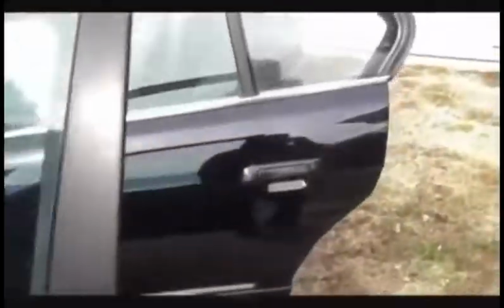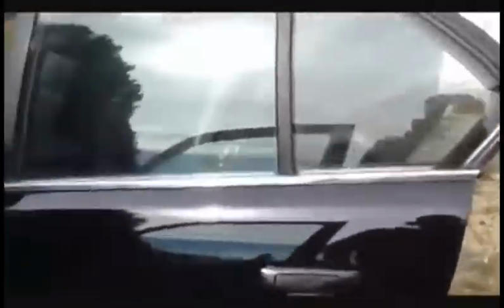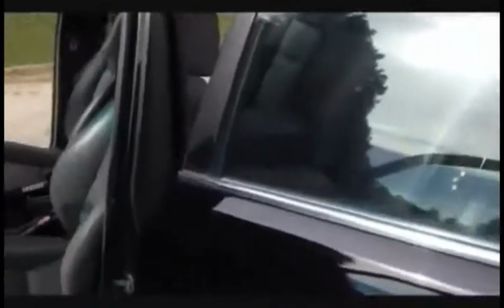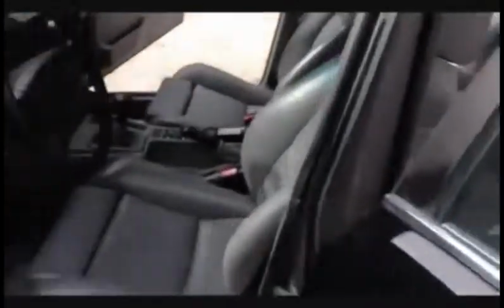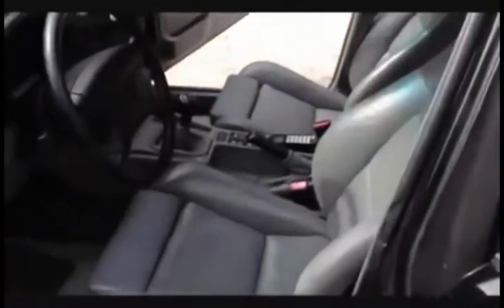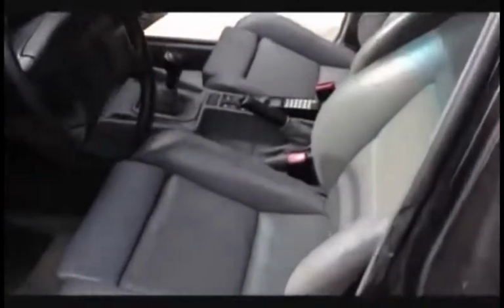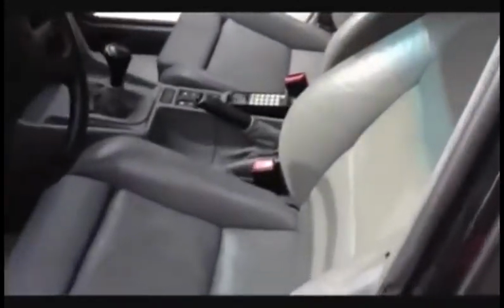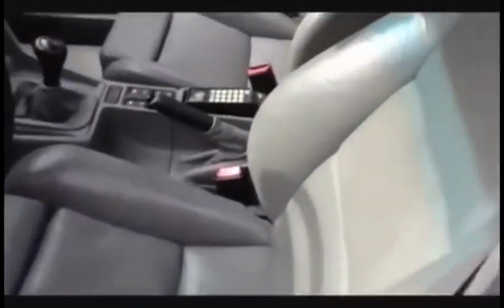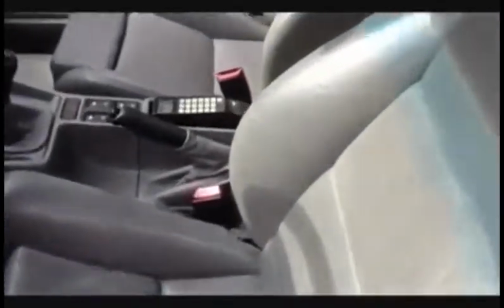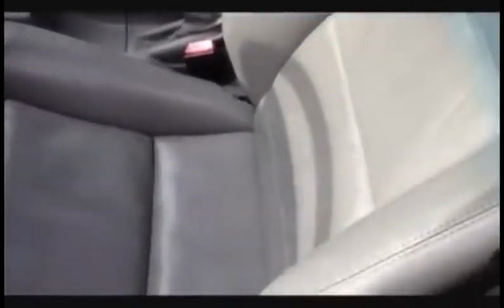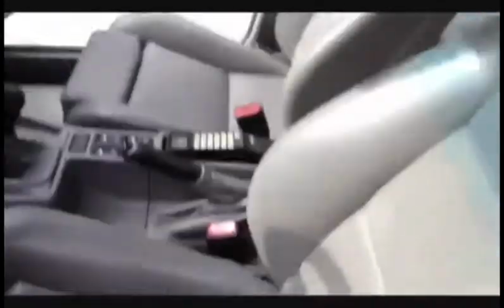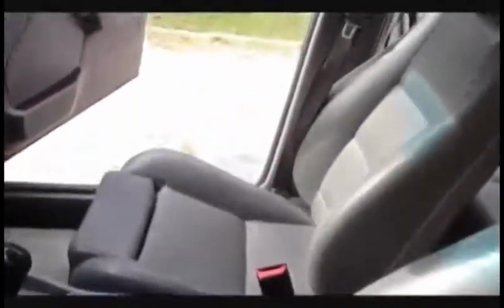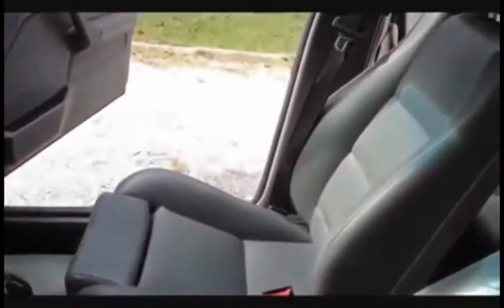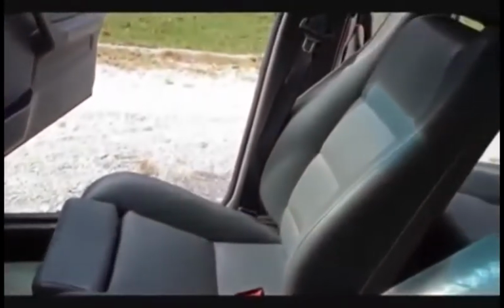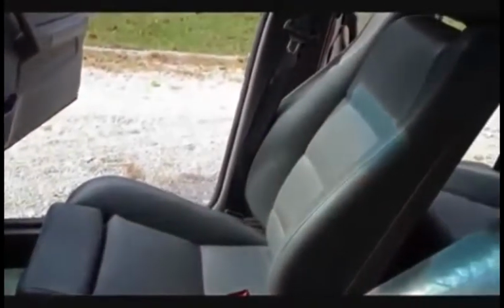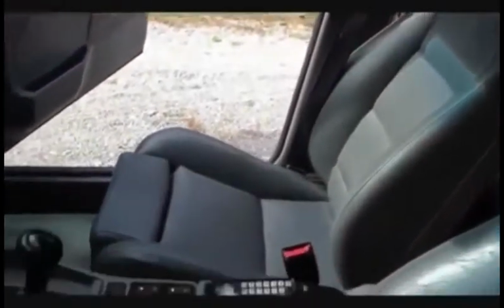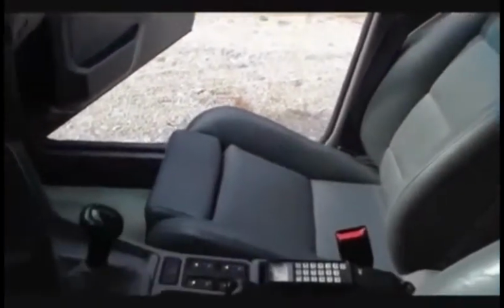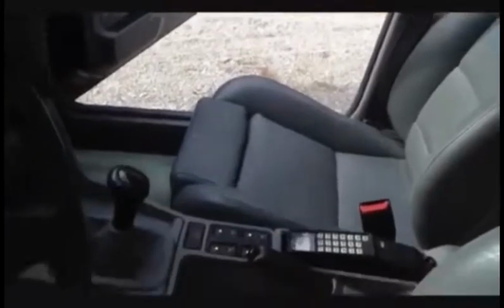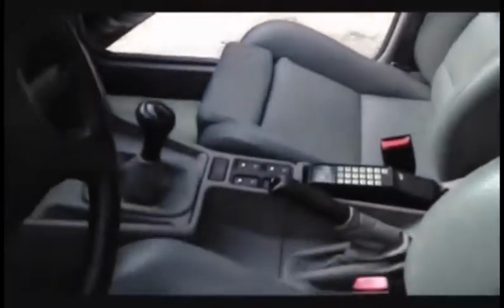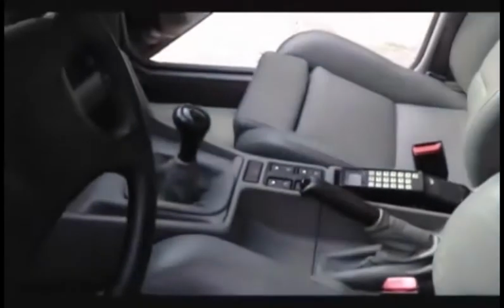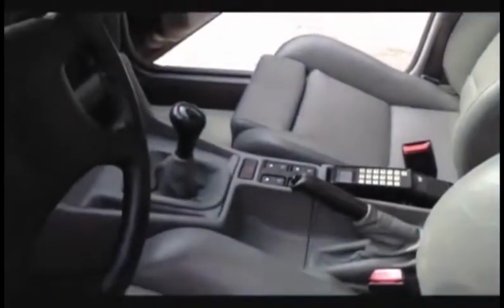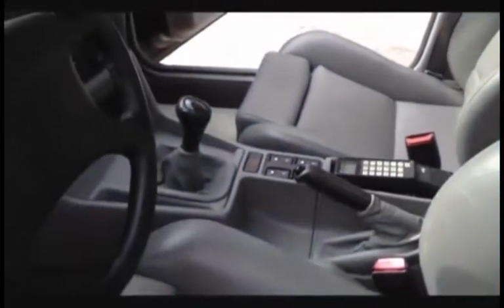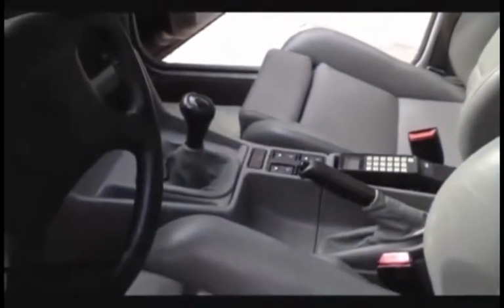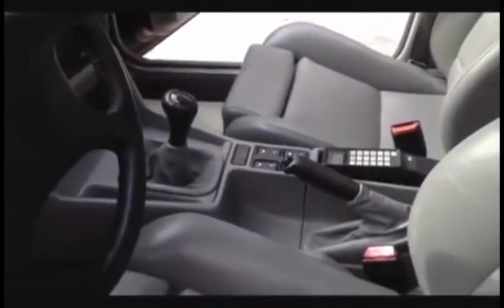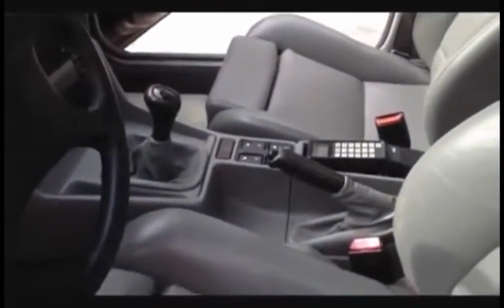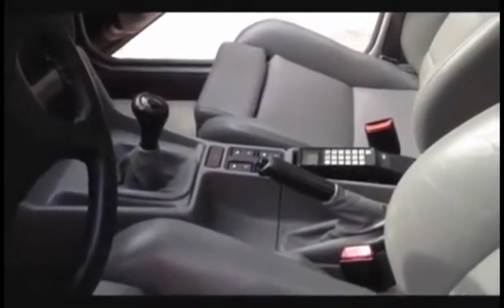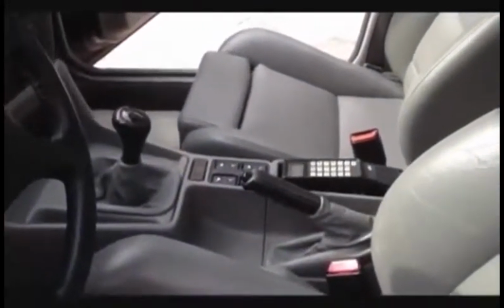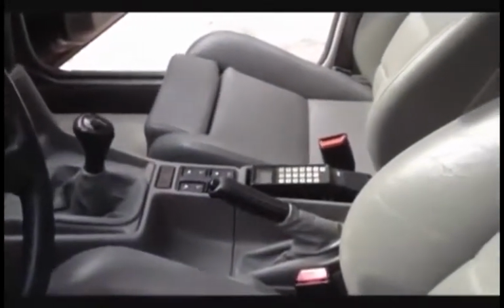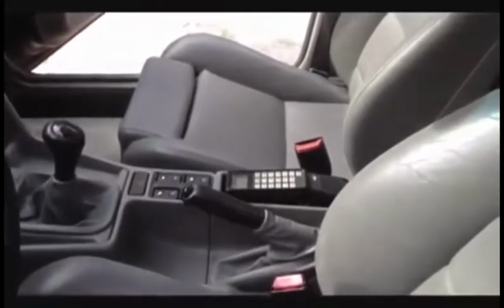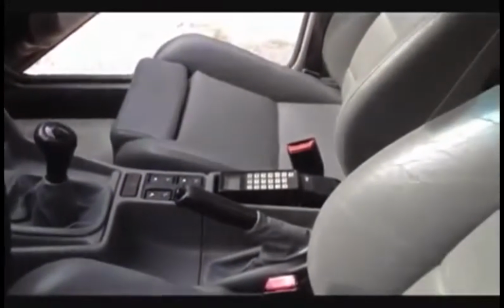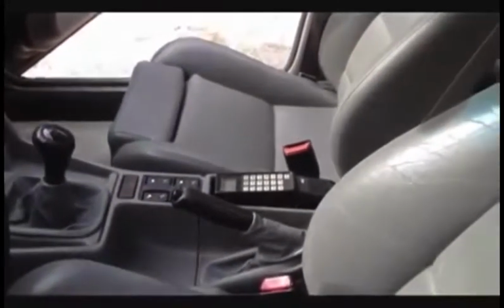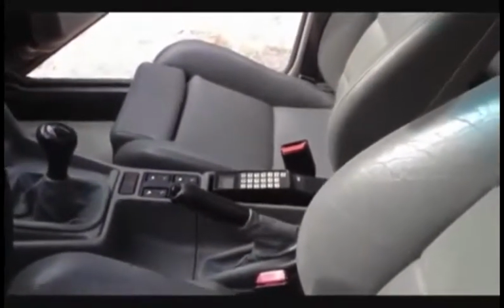Full leather interior. Just a little bit of wear on the driver's seat; passenger seat and back seats look really good. Obviously 5-speed. Electric everything. You can see the phone there.